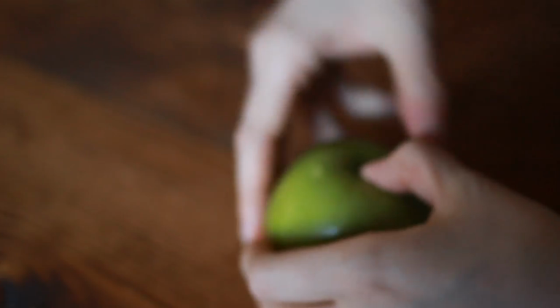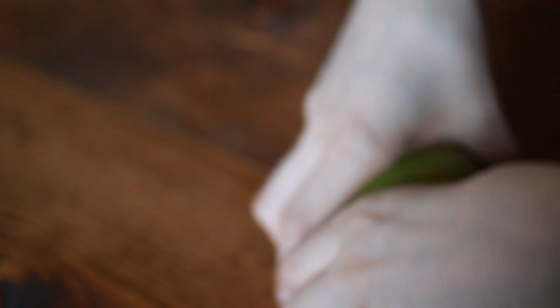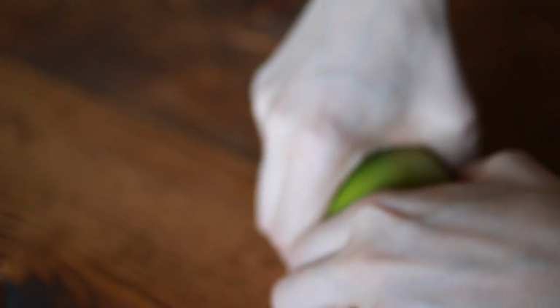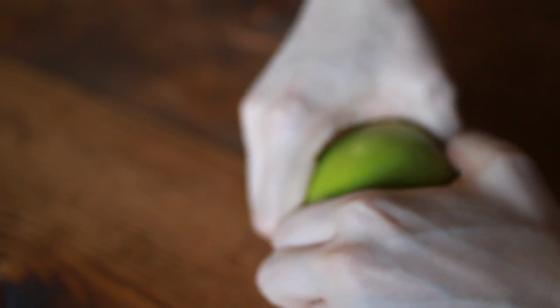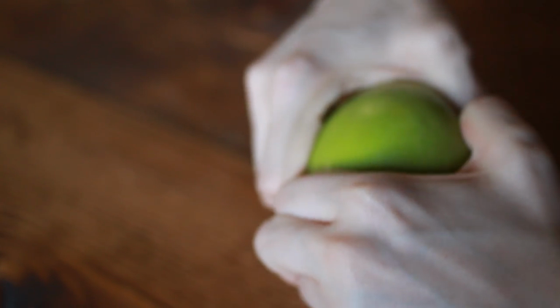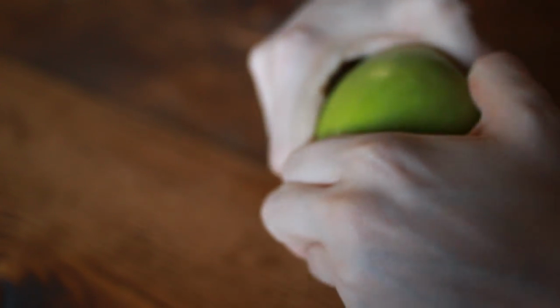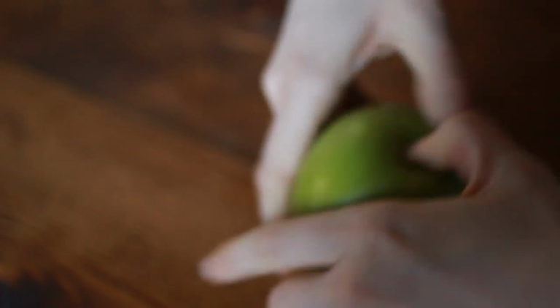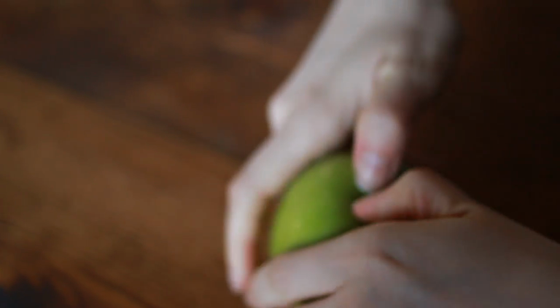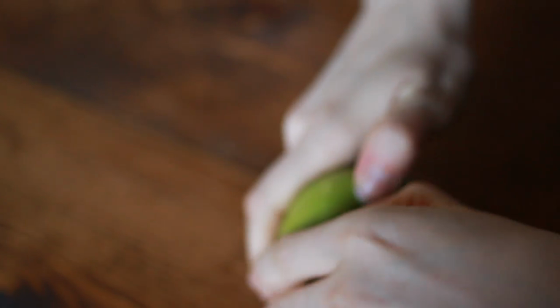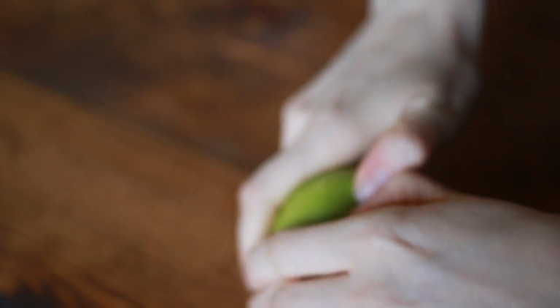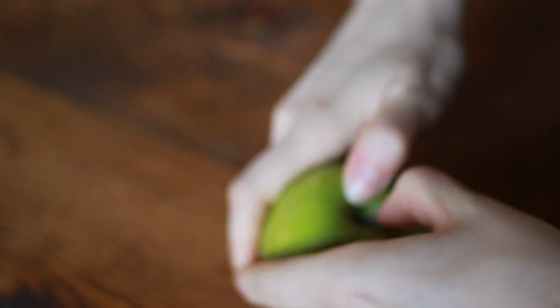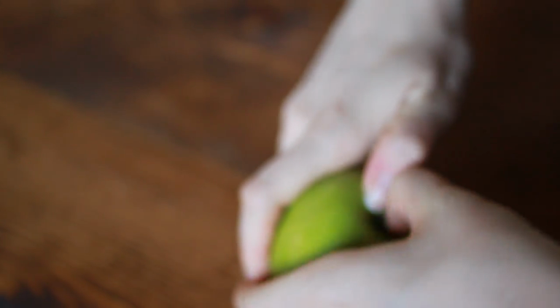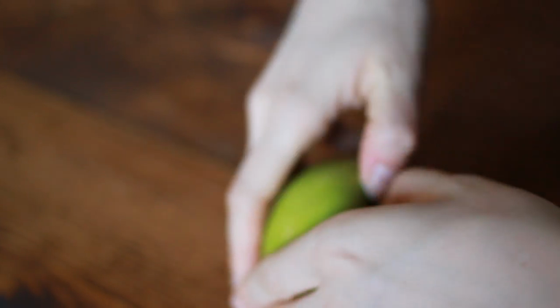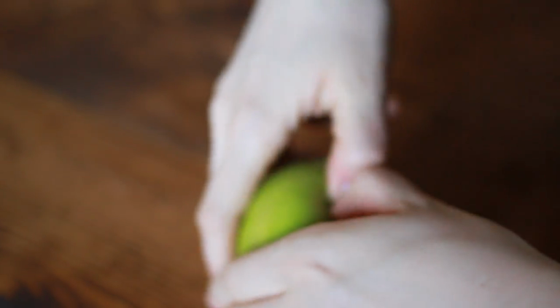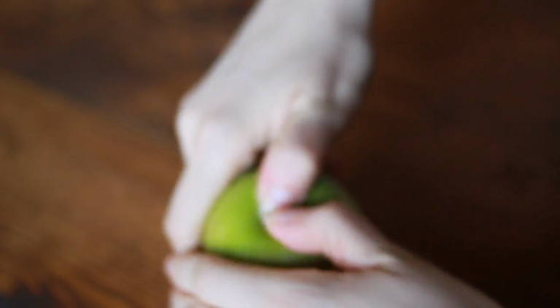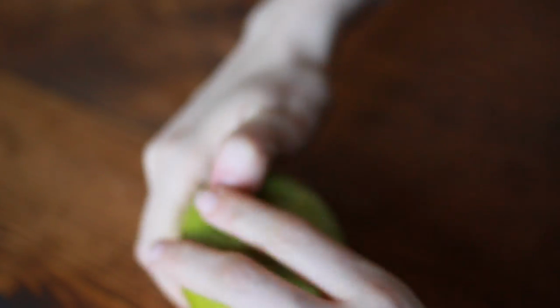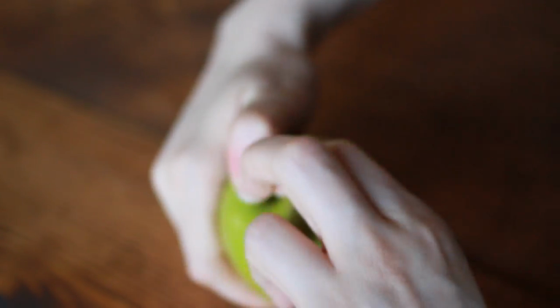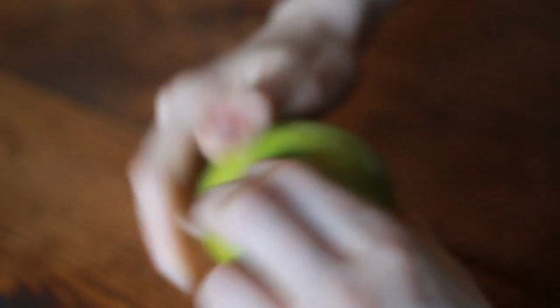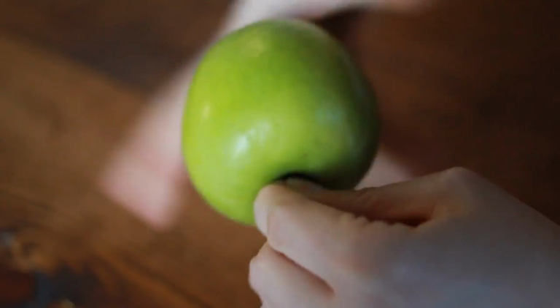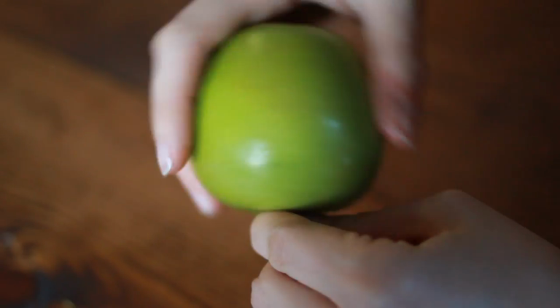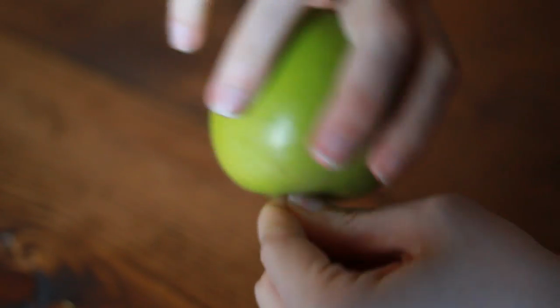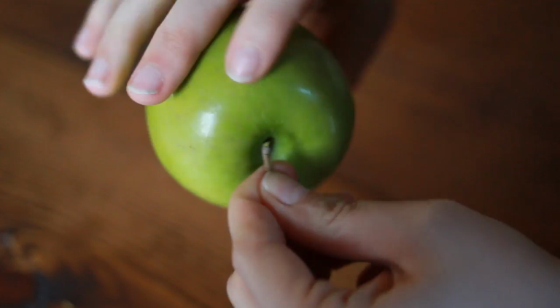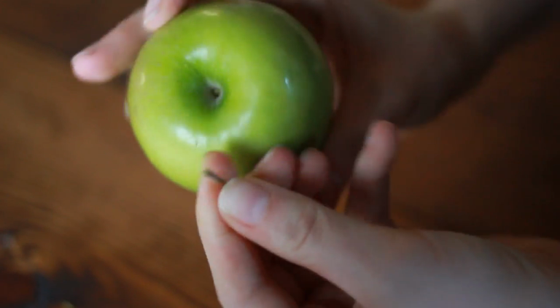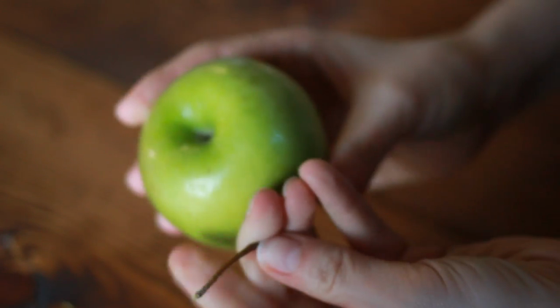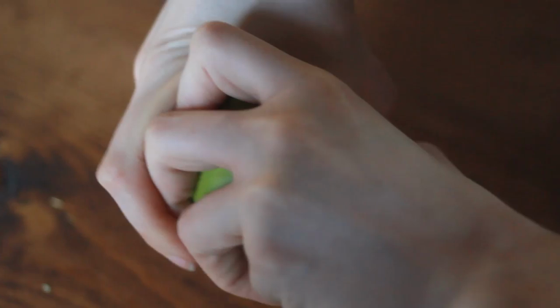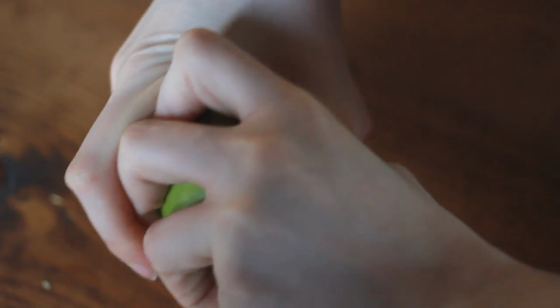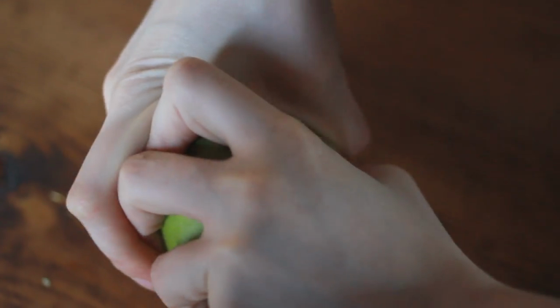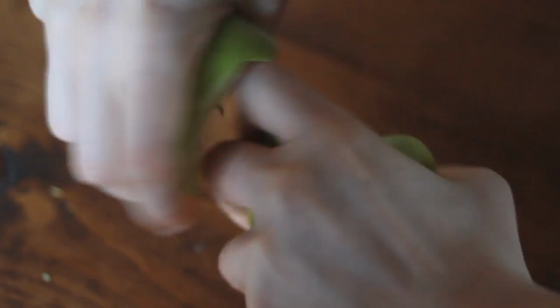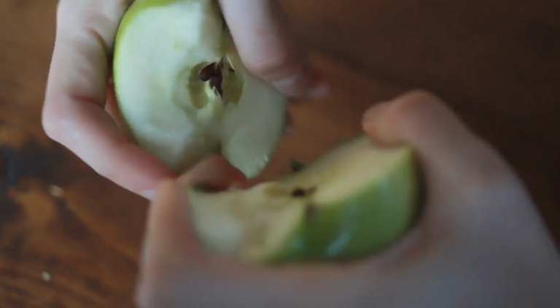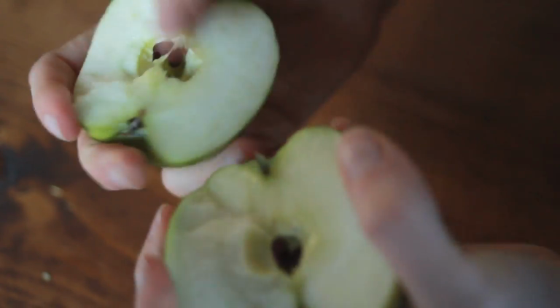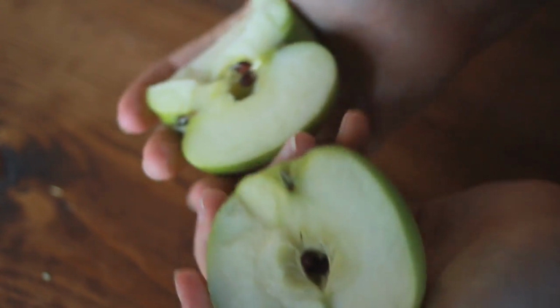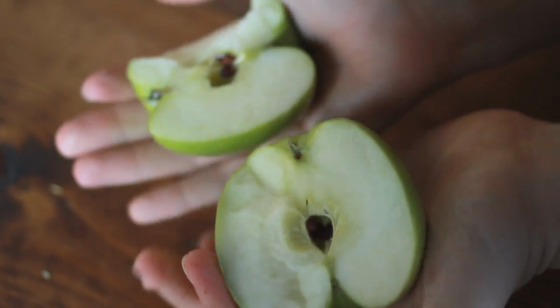It's easy to break an apple in half with your bare hands, and it'll make you look strong. Remove the stem, get a good grip on the top with your thumbs, and pull.